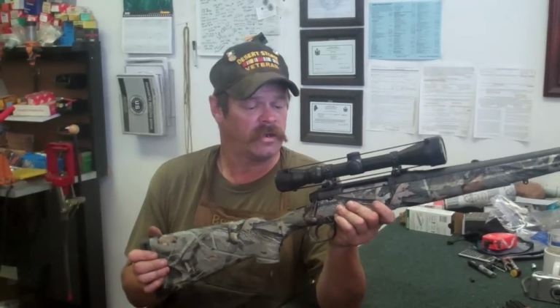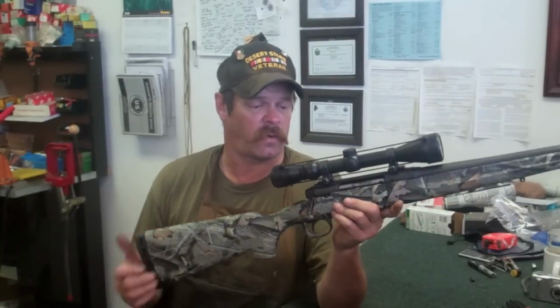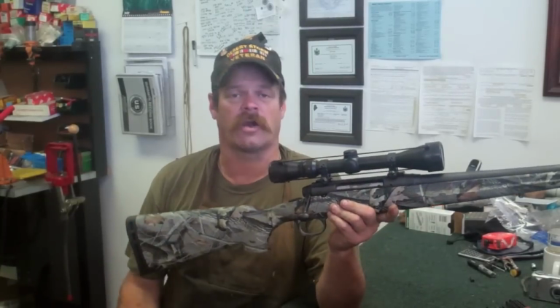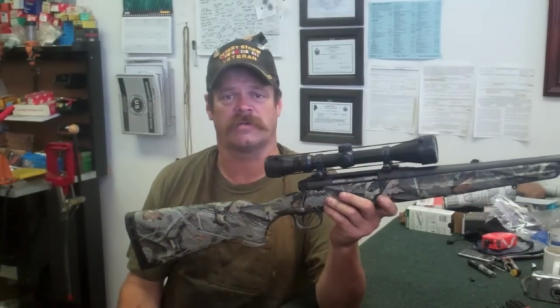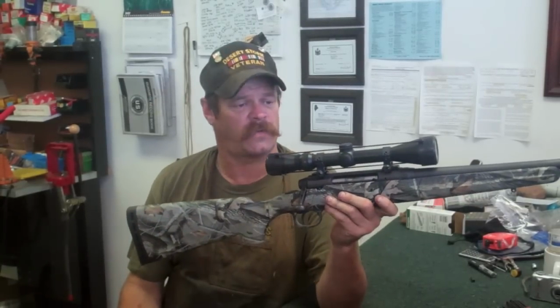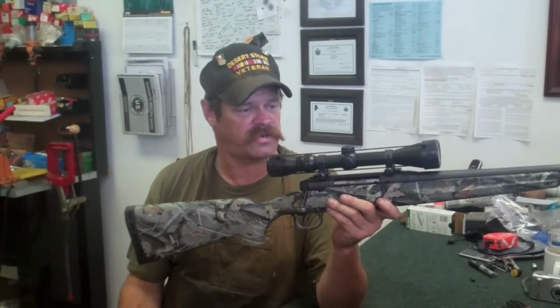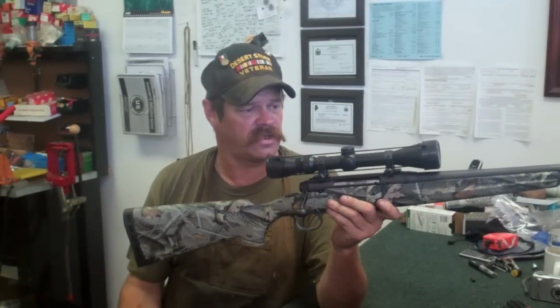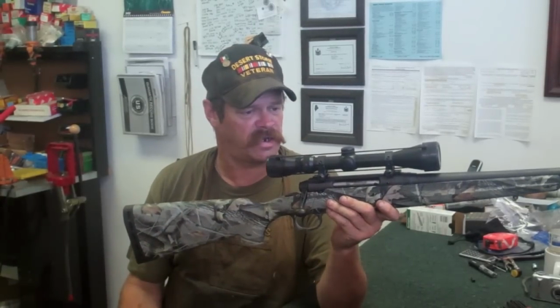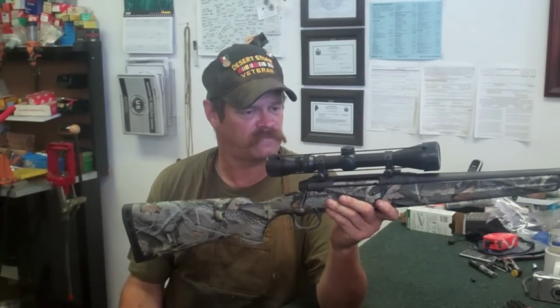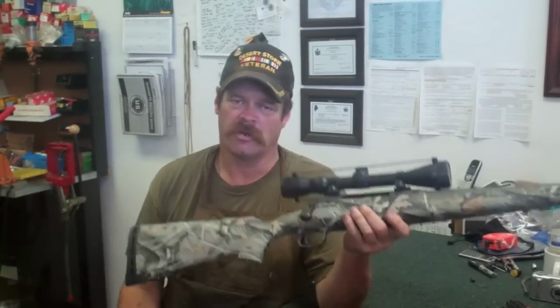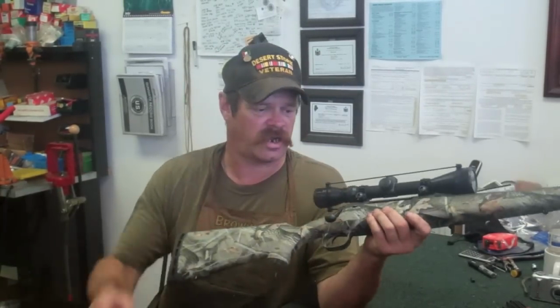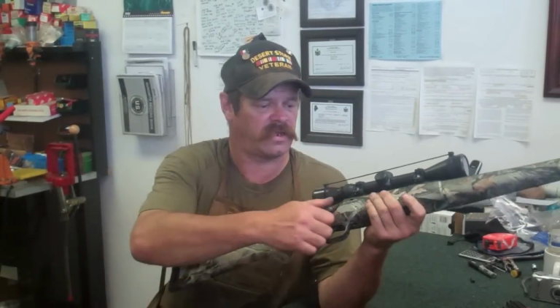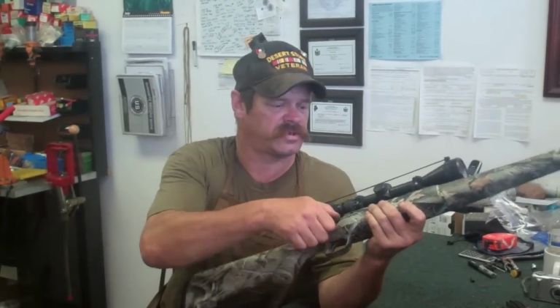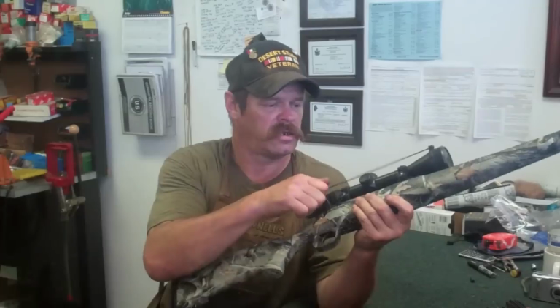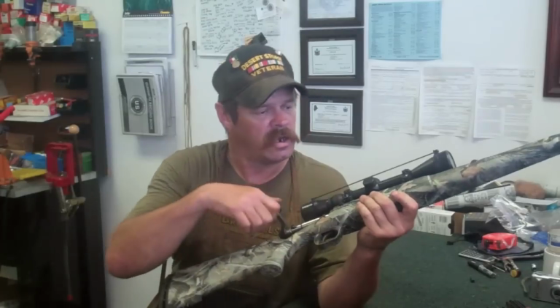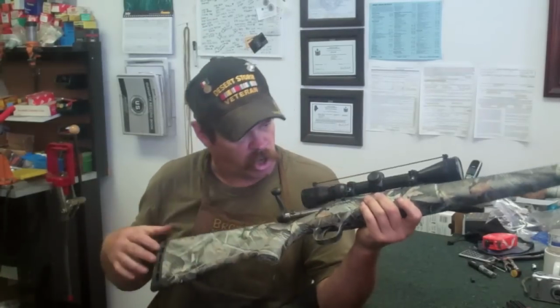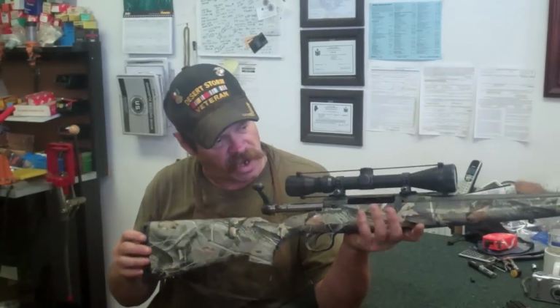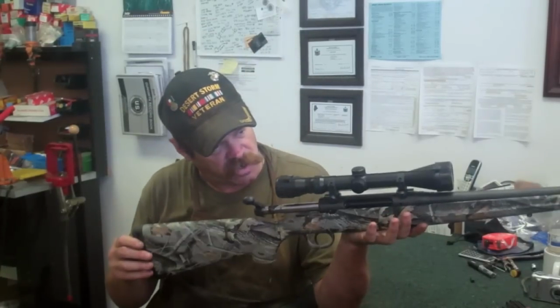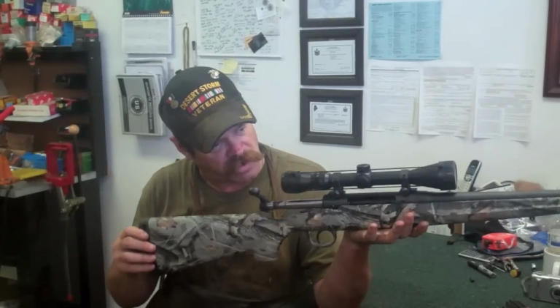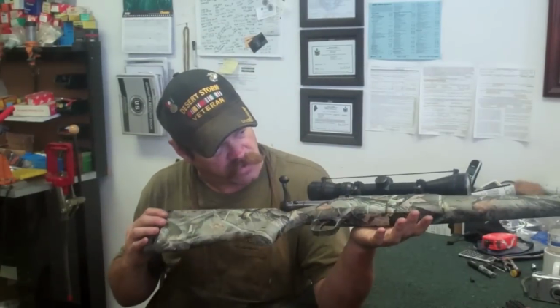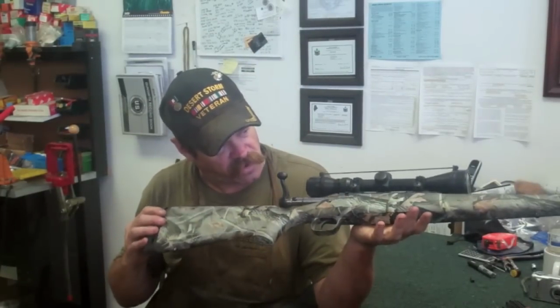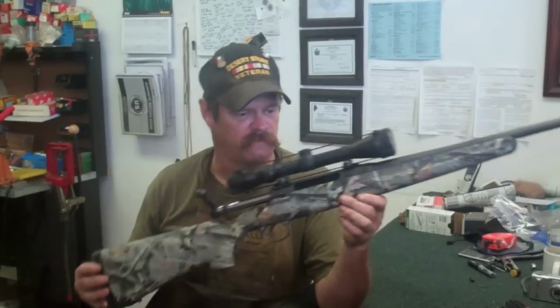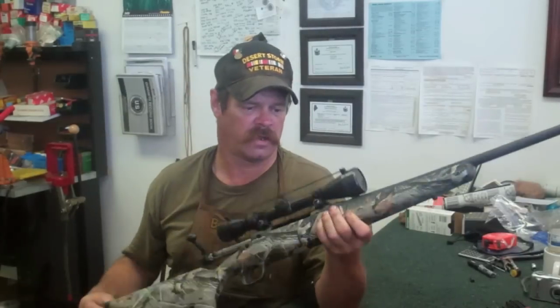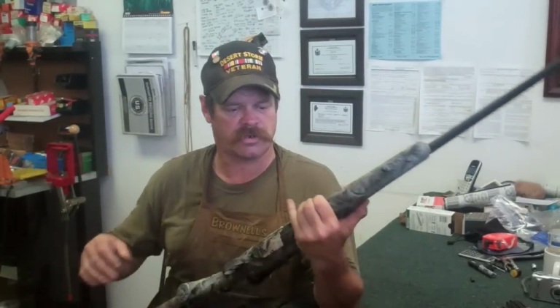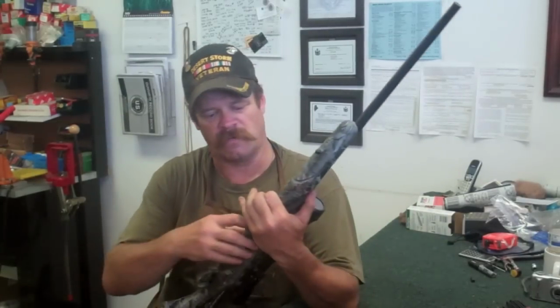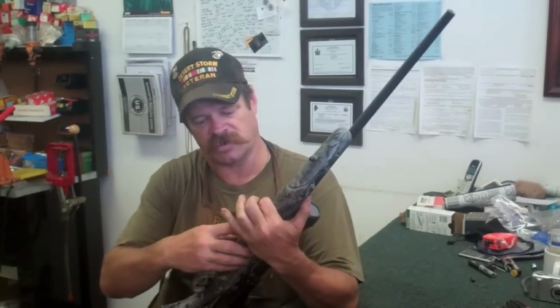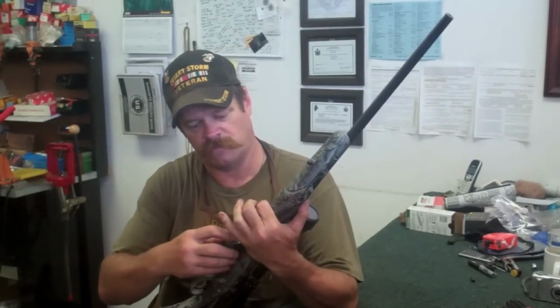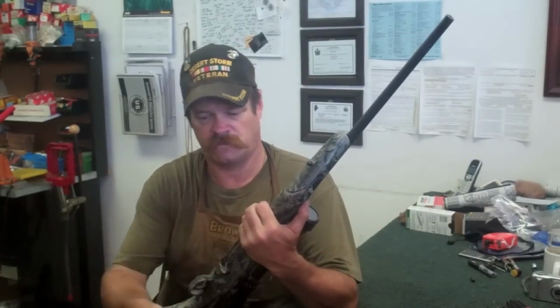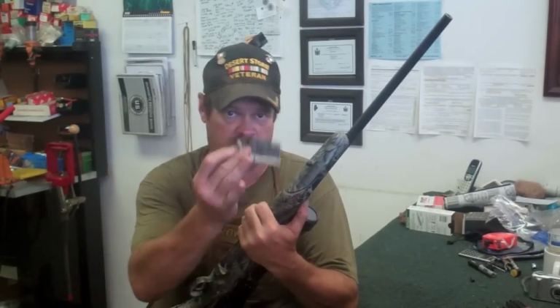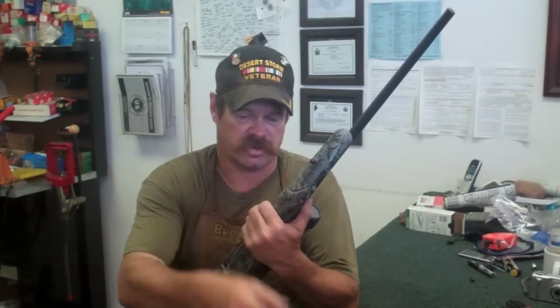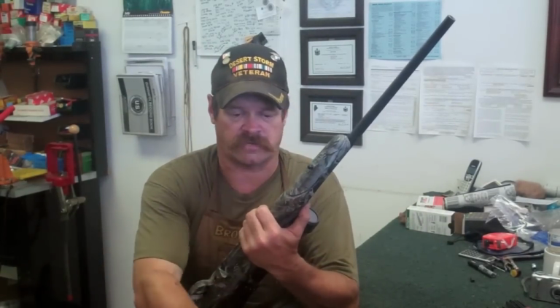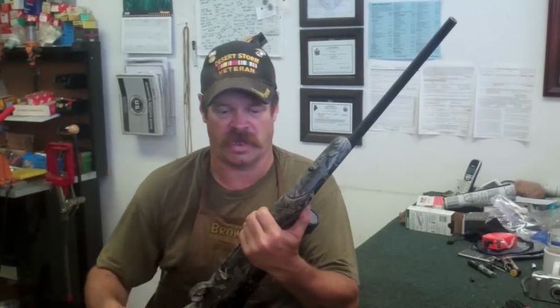Now, before we start taking this rifle apart to give it a good cleaning, just like everything else, we're going to open the action up and make sure there's nothing in there. Let's remove the magazine and set that off to the side.